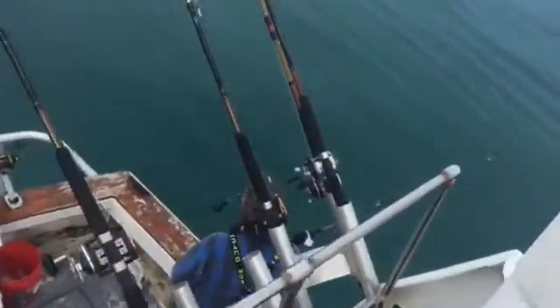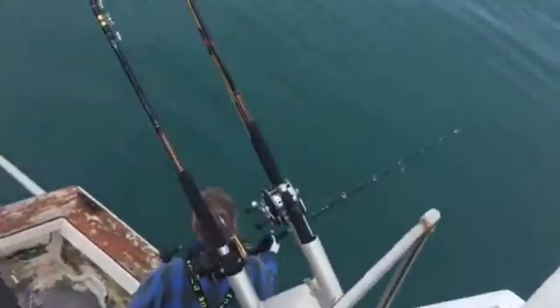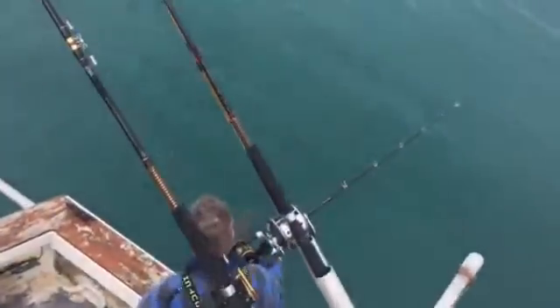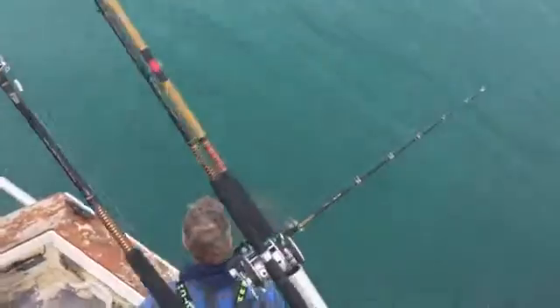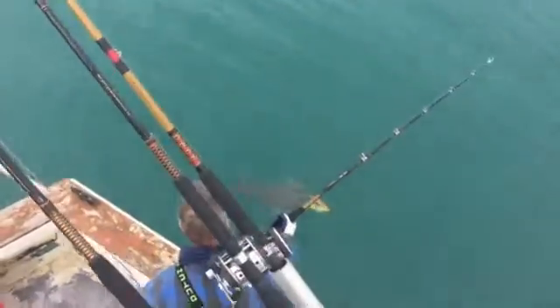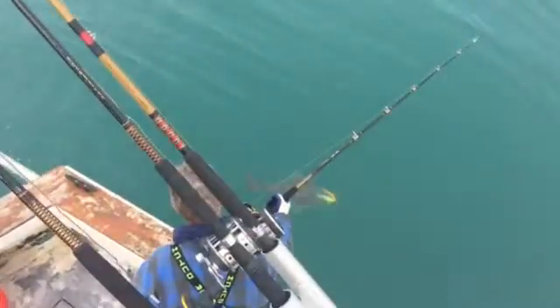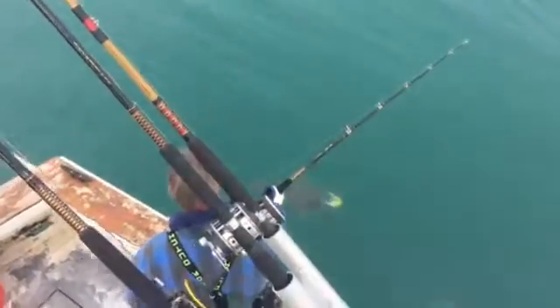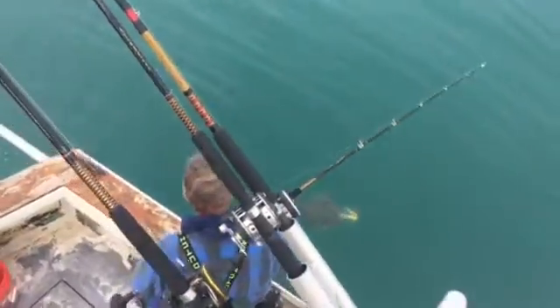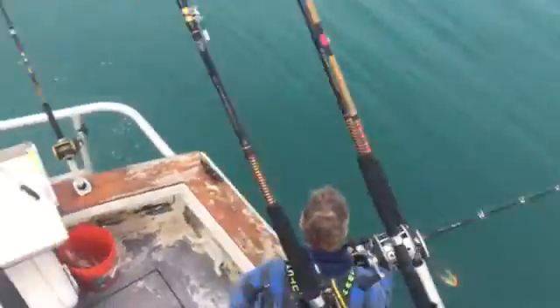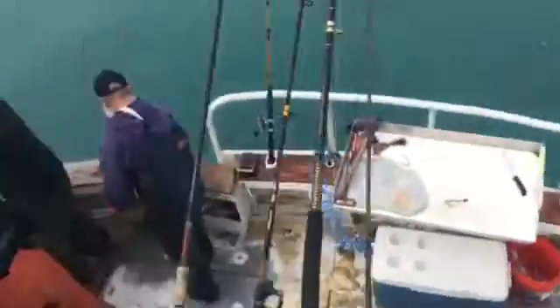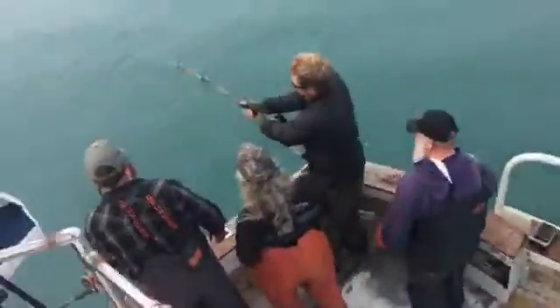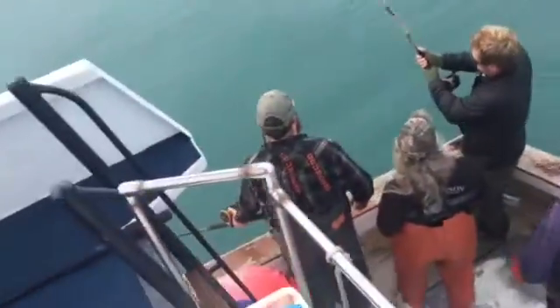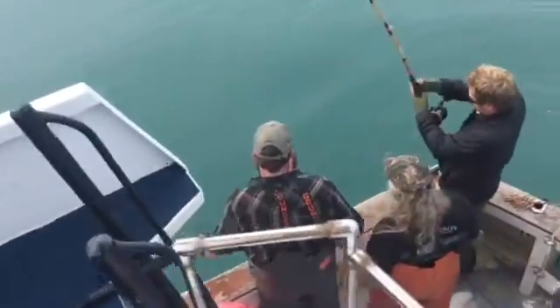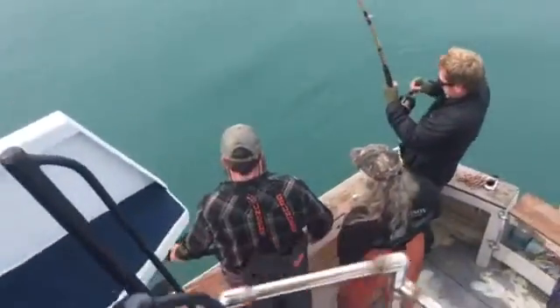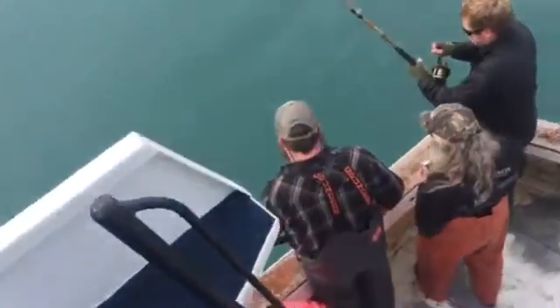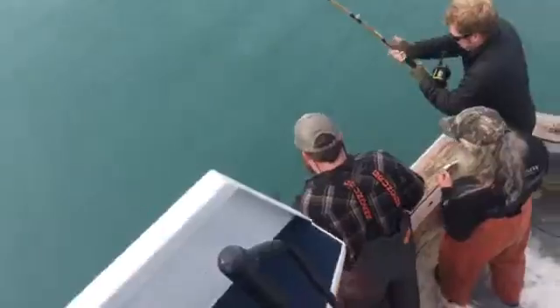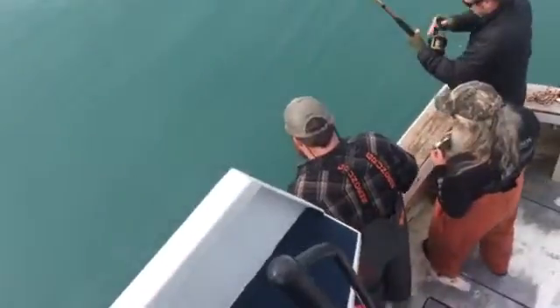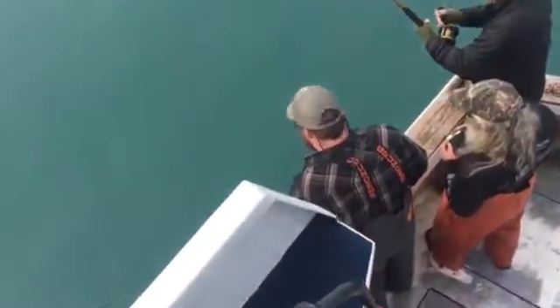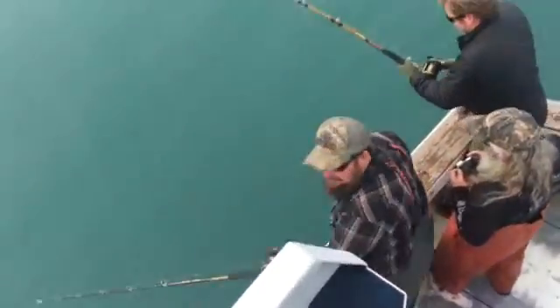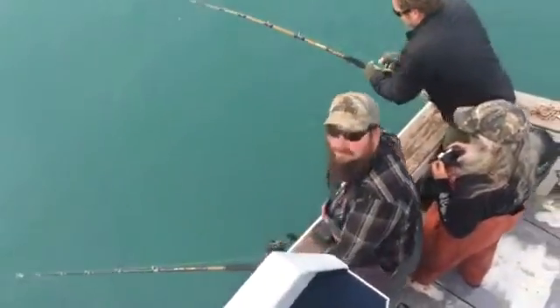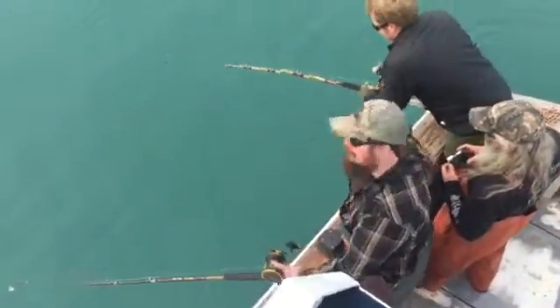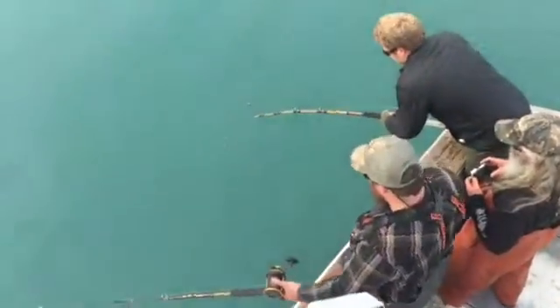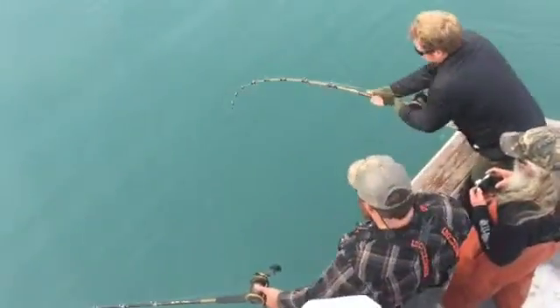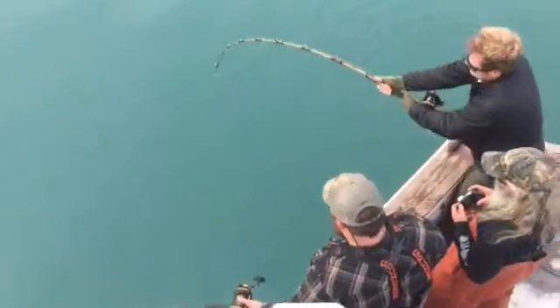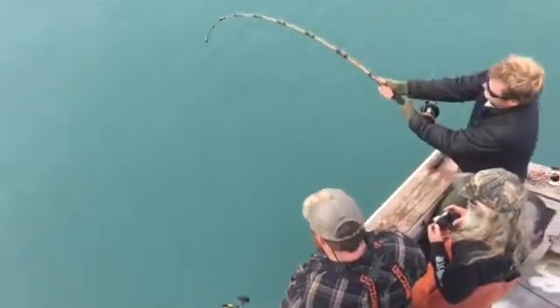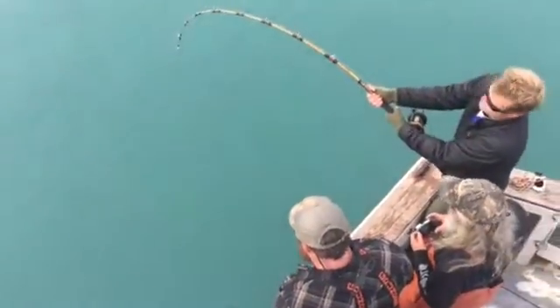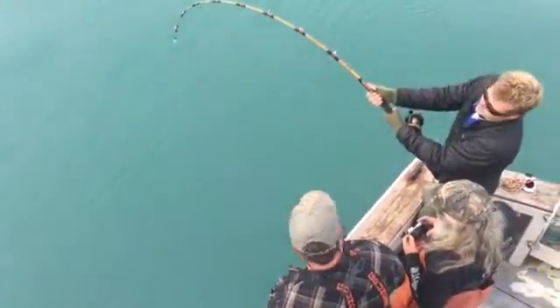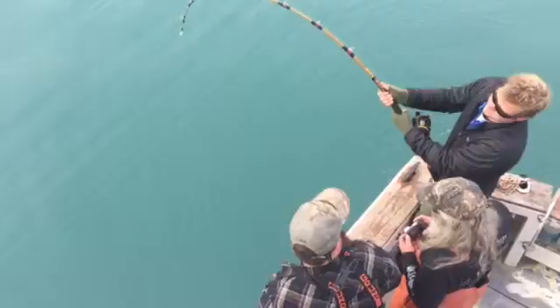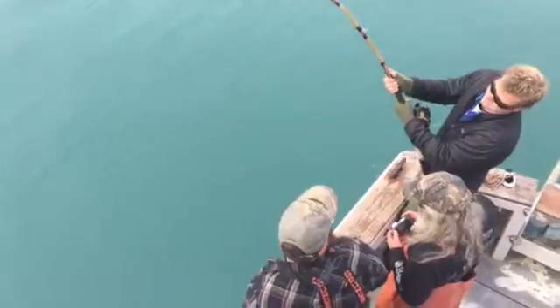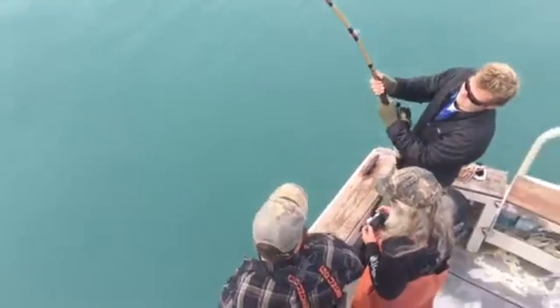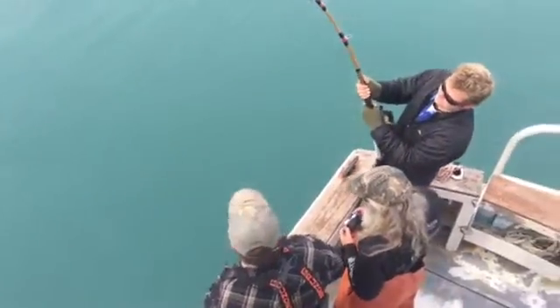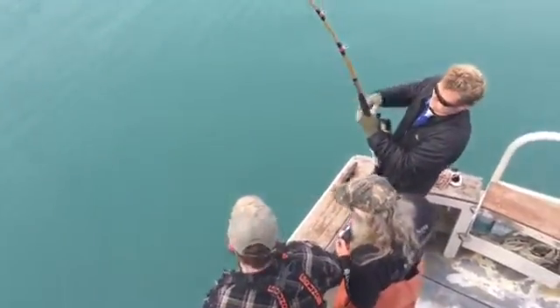Can you pull it myself over? All right, Zach. Come on, Zach. Yeah, this is it. 400 pounder? I think so. No doubt in my mind.